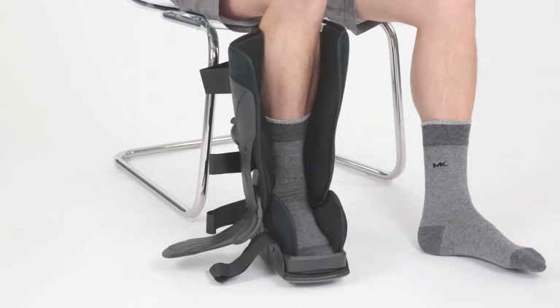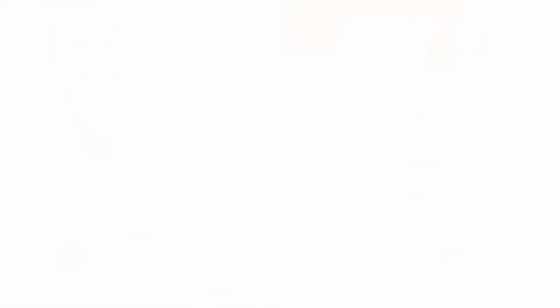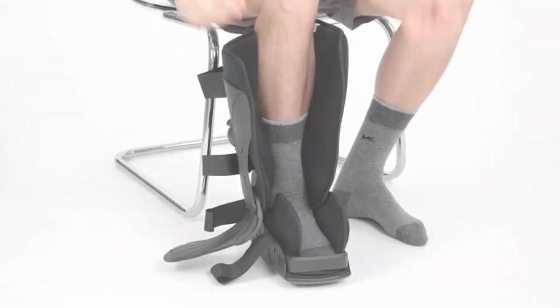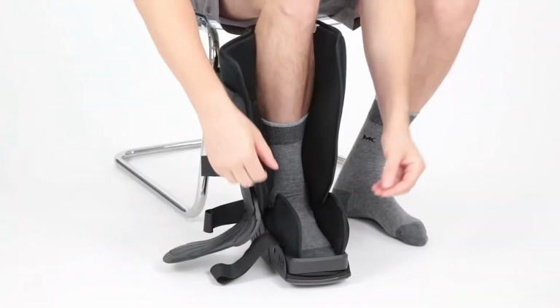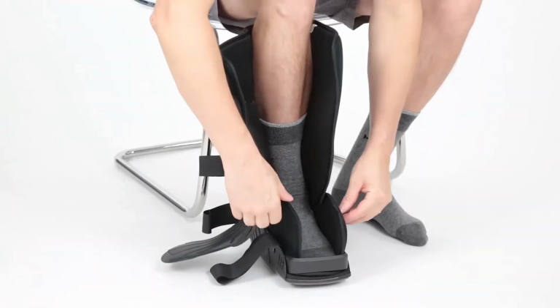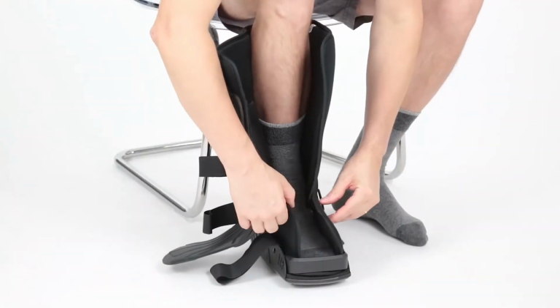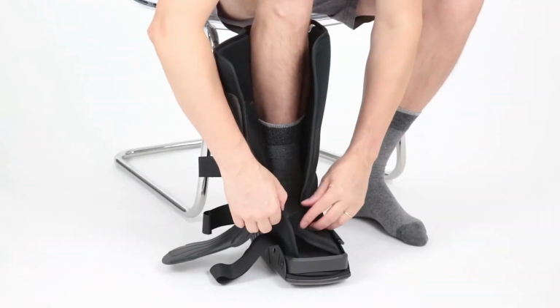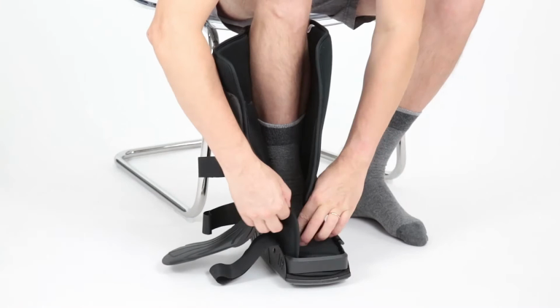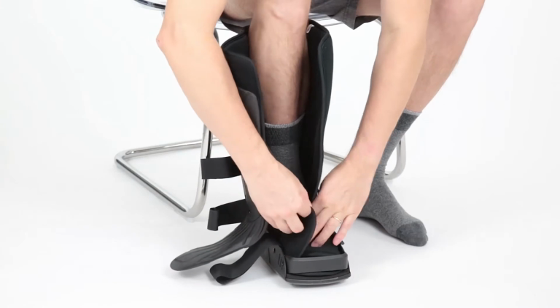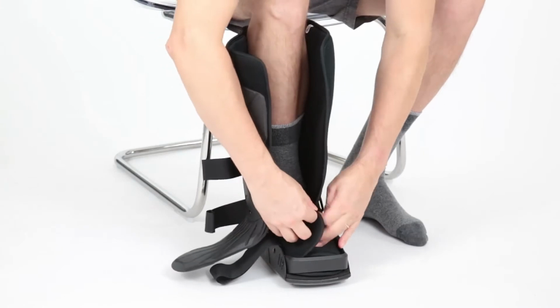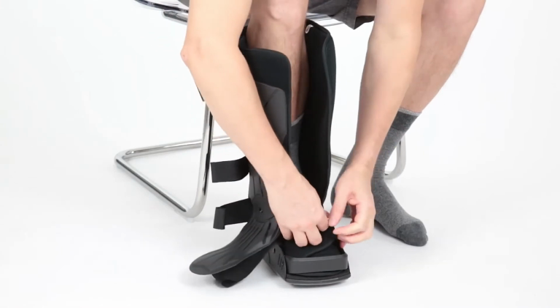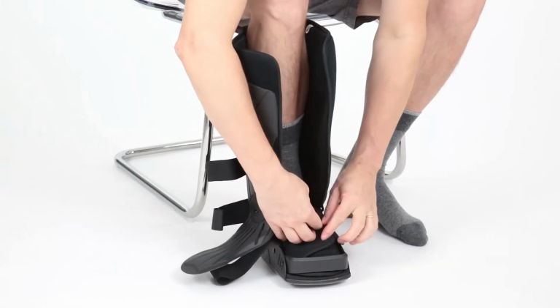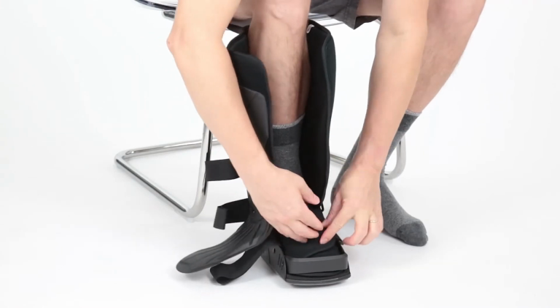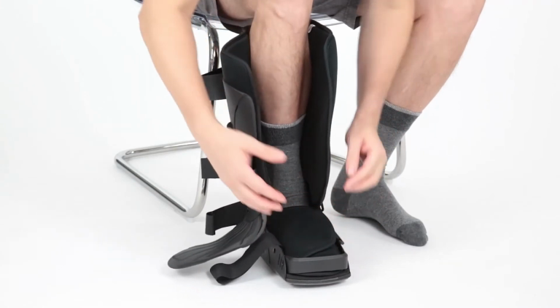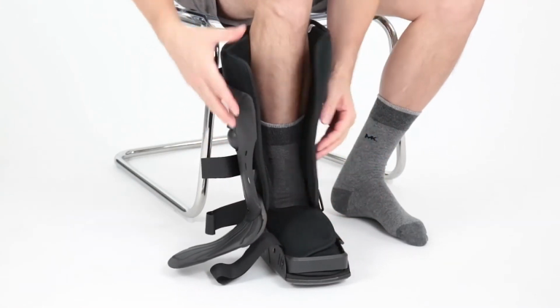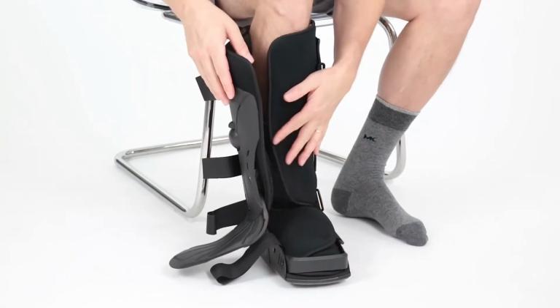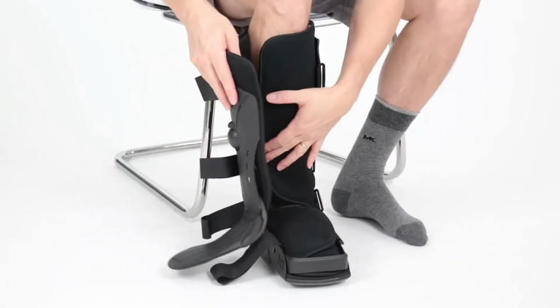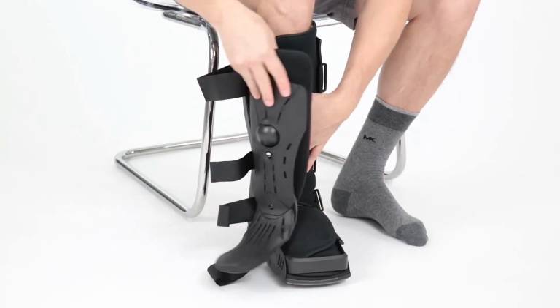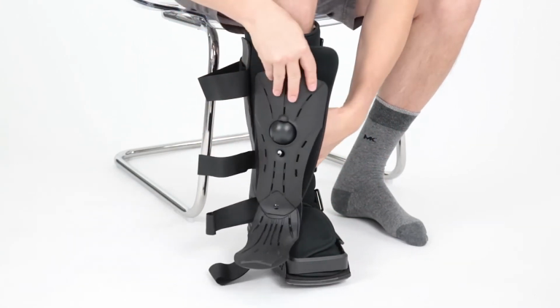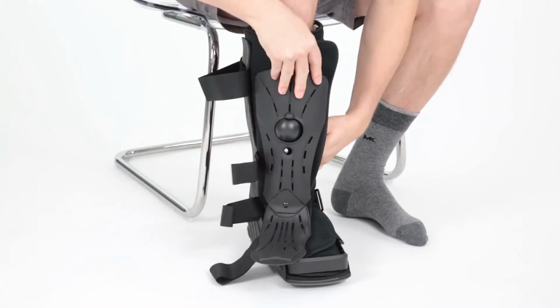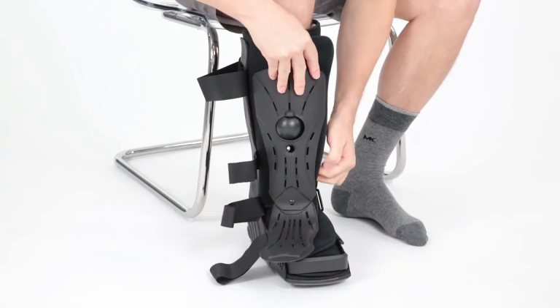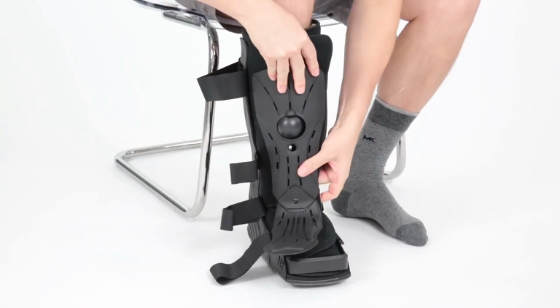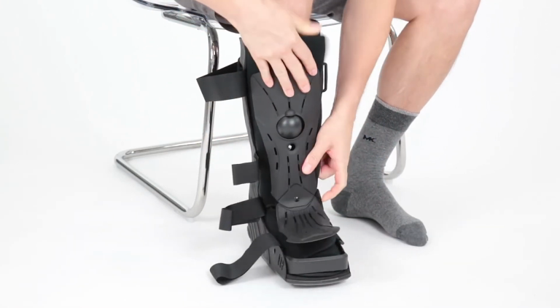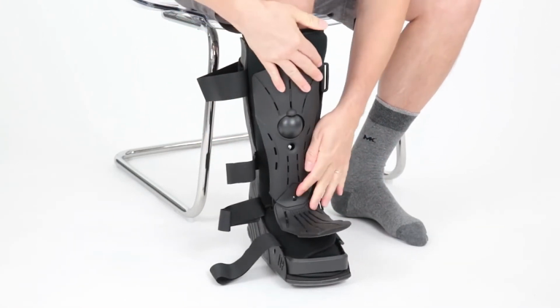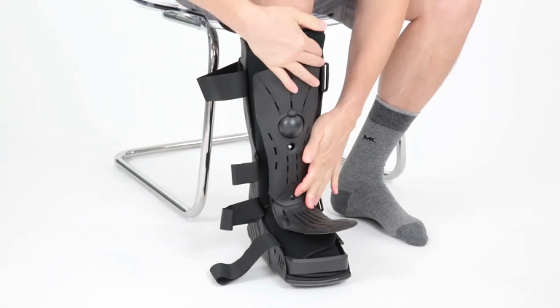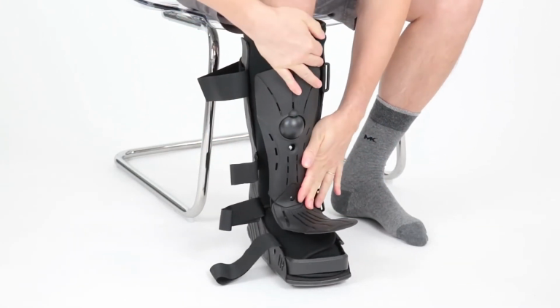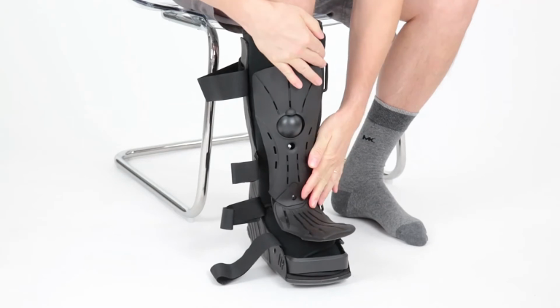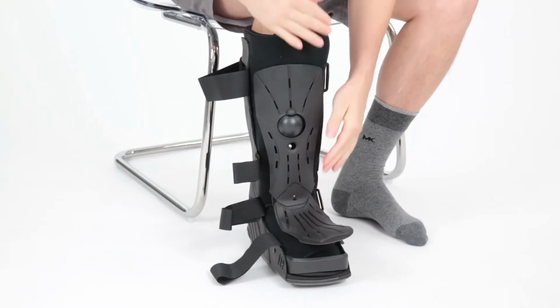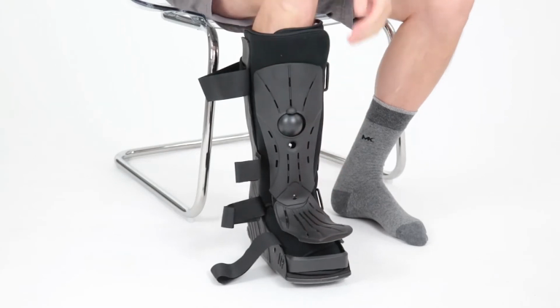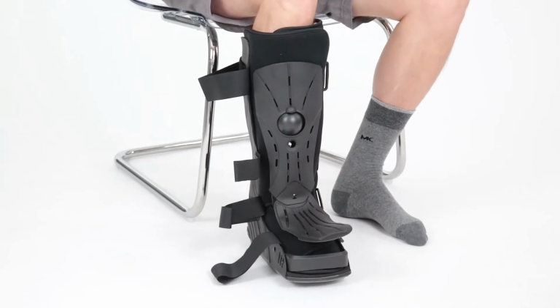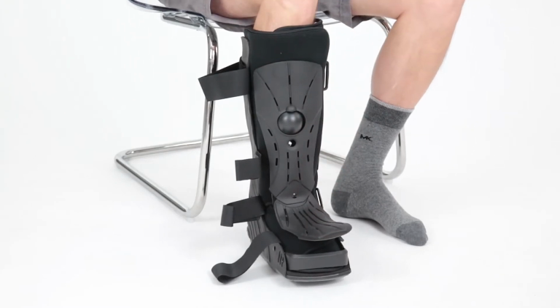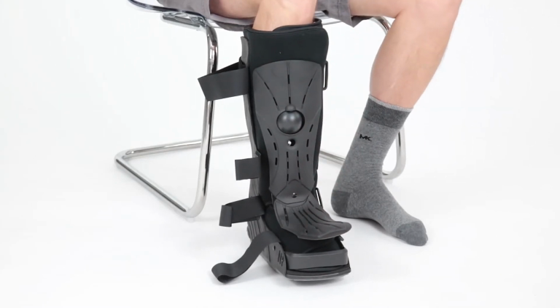With your foot inside the liner, secure the bottom strap then the top. Make sure your heel is positioned completely back.